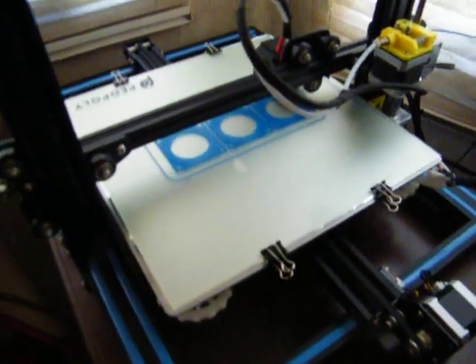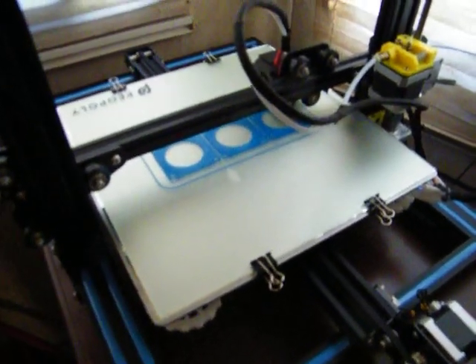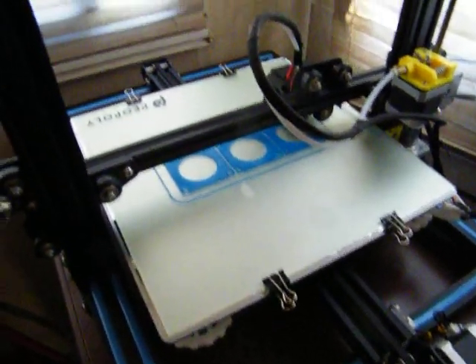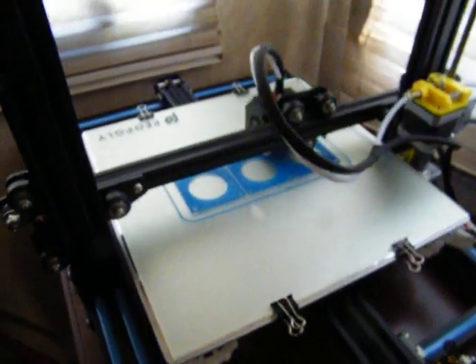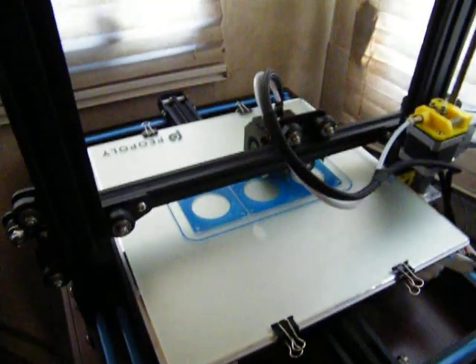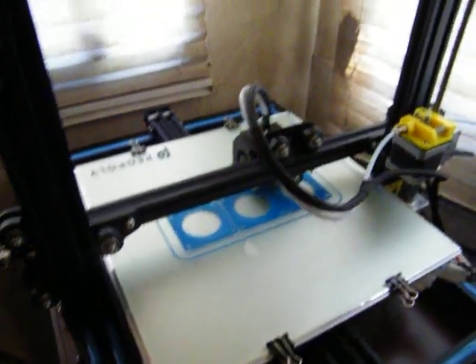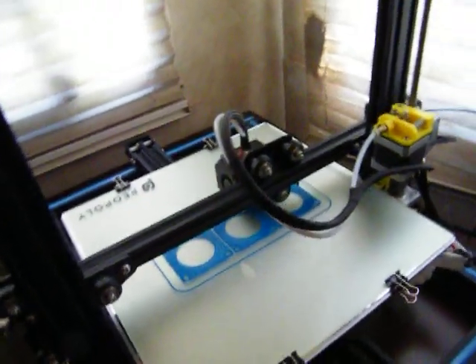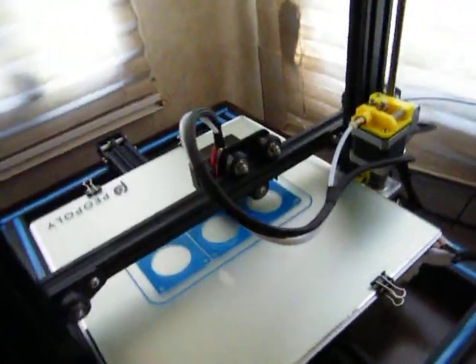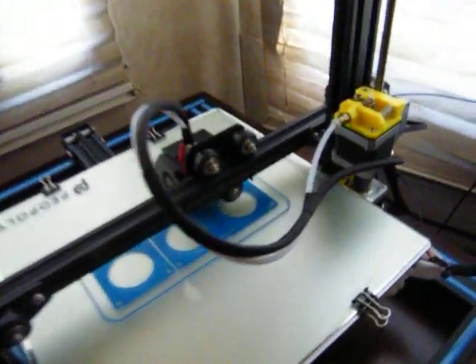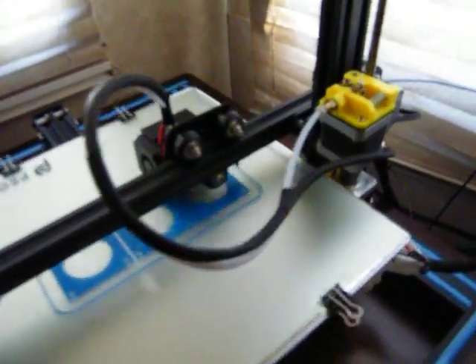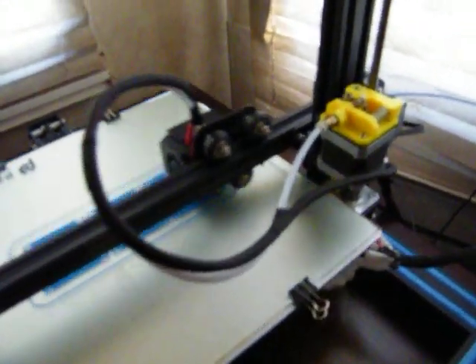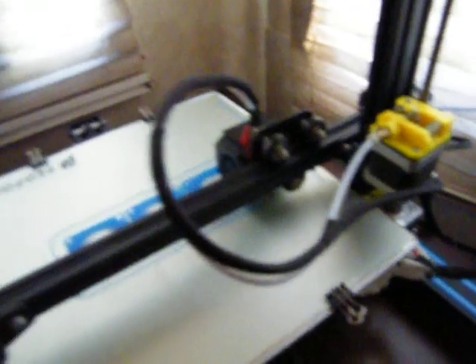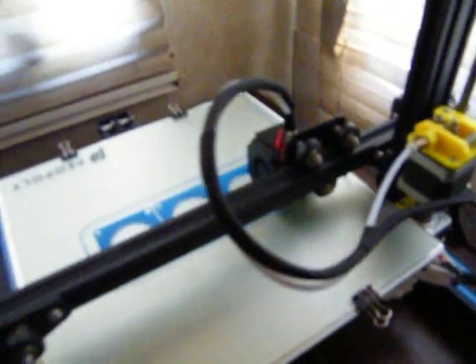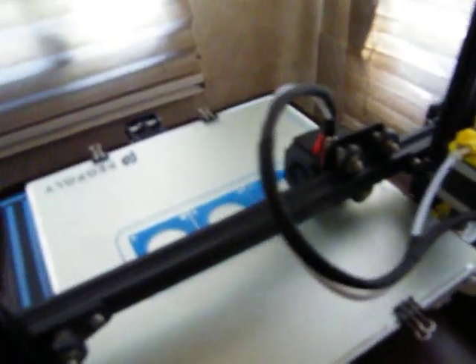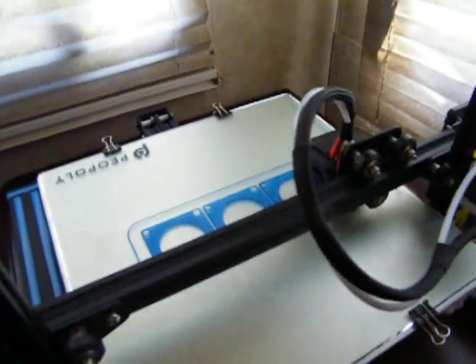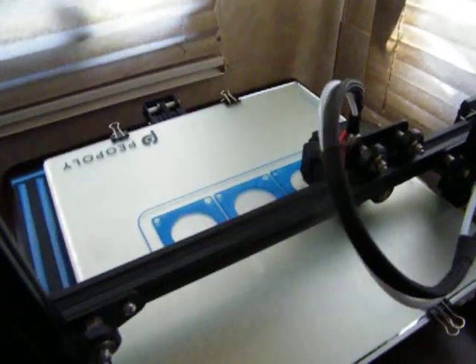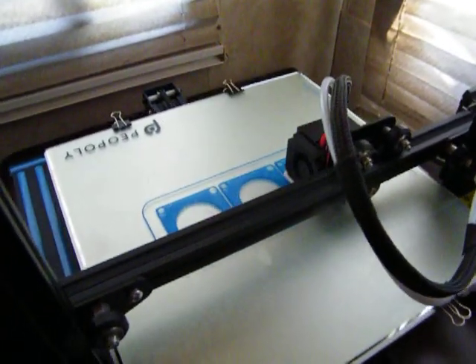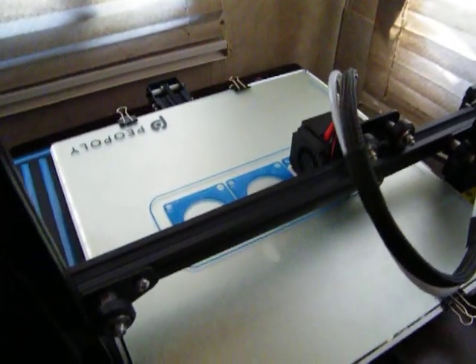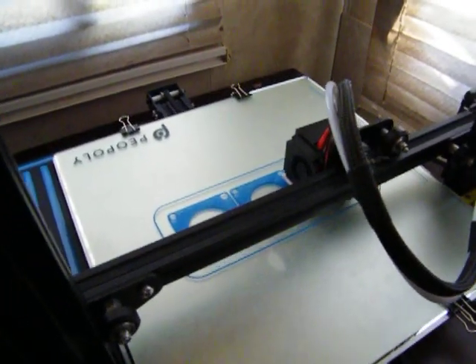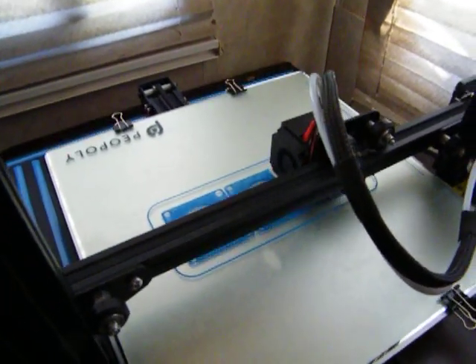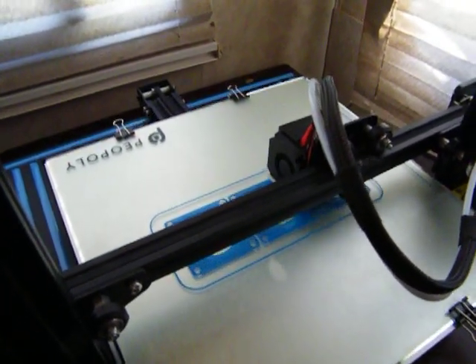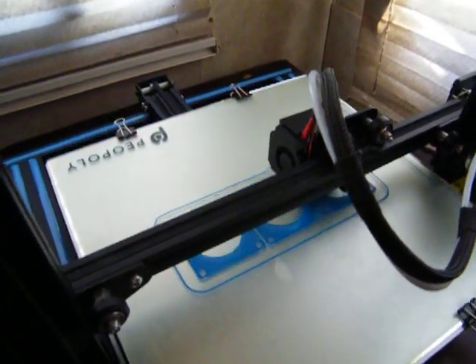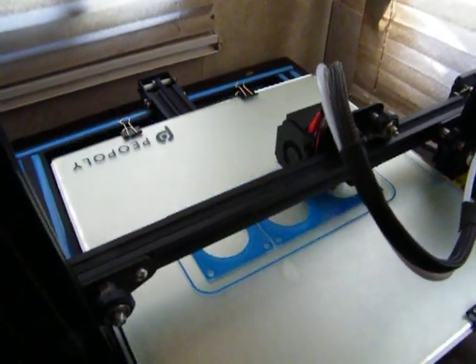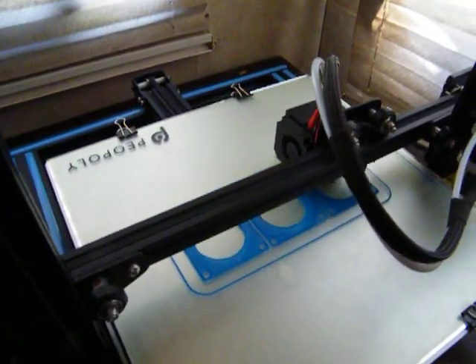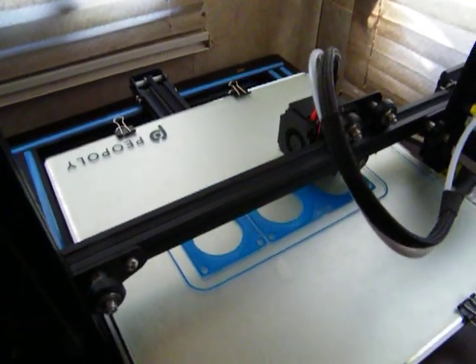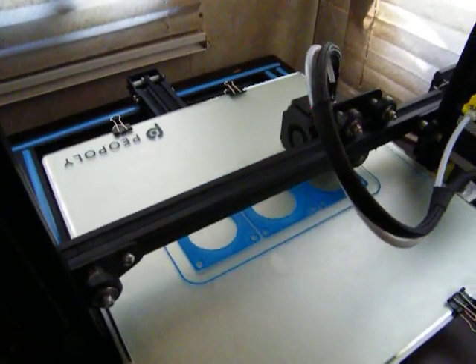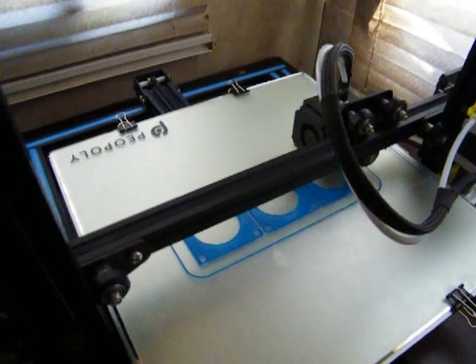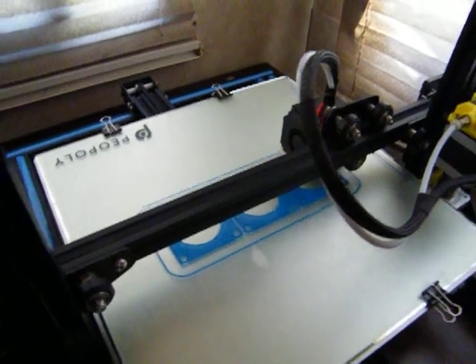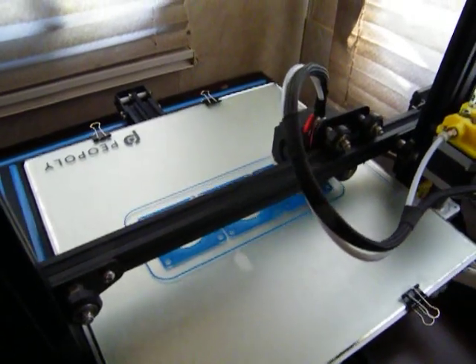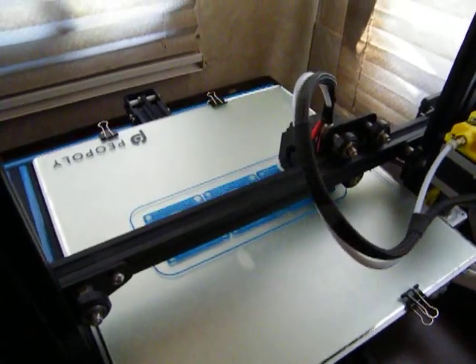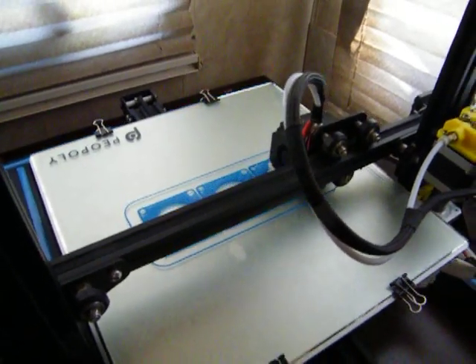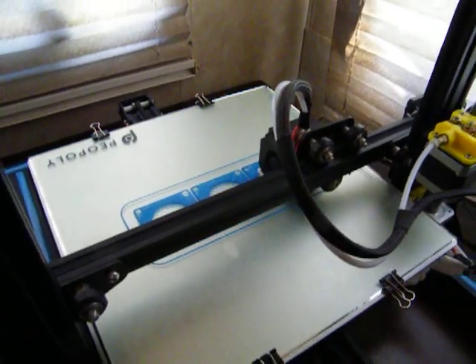Oh, it's doing it. It's just a really thin layer is what it is. They put a bunch of layers out there too. It's doing it.